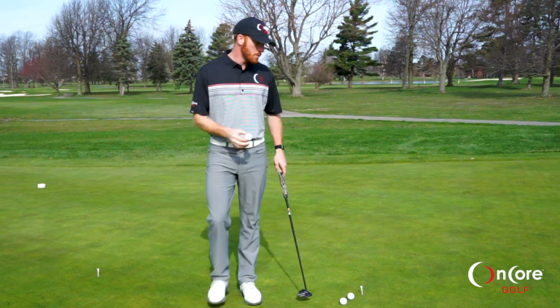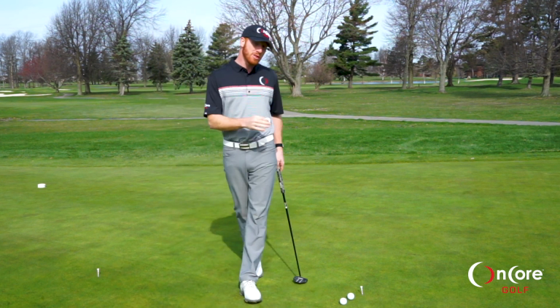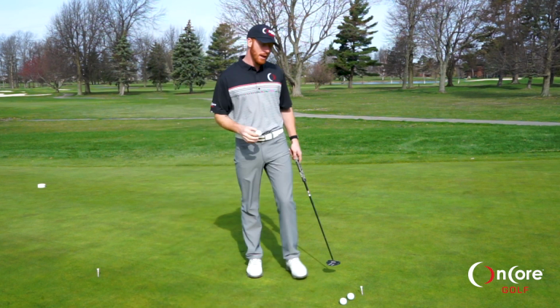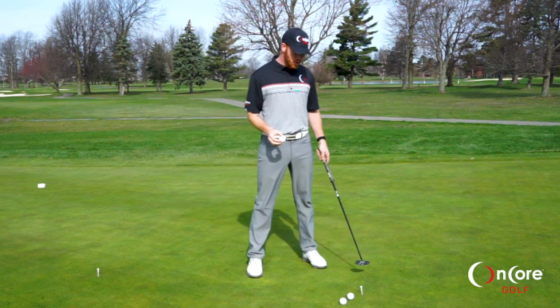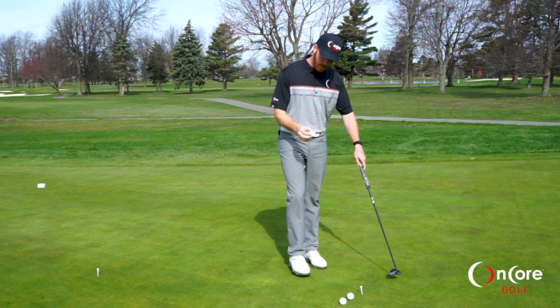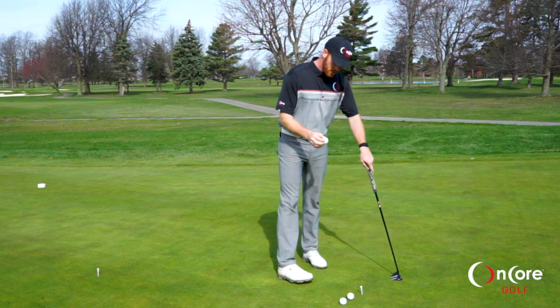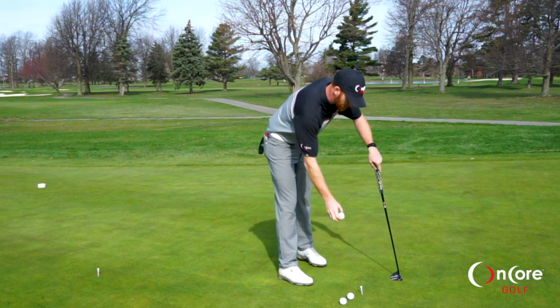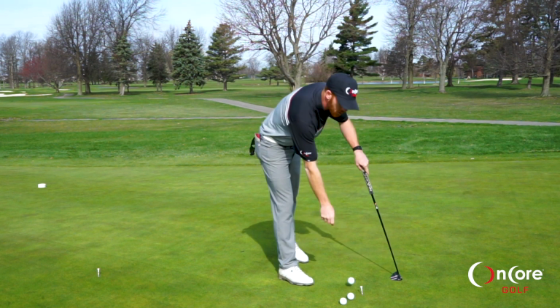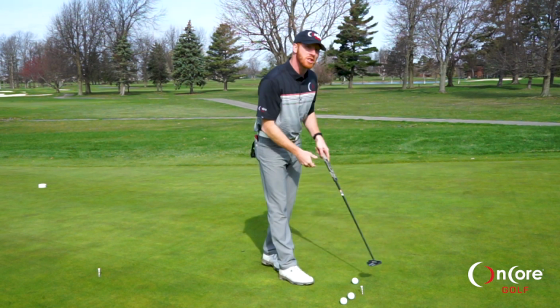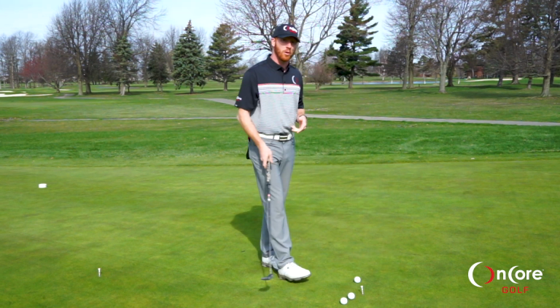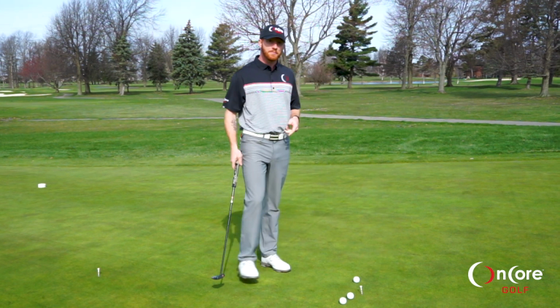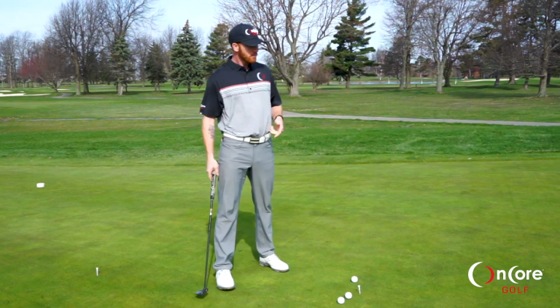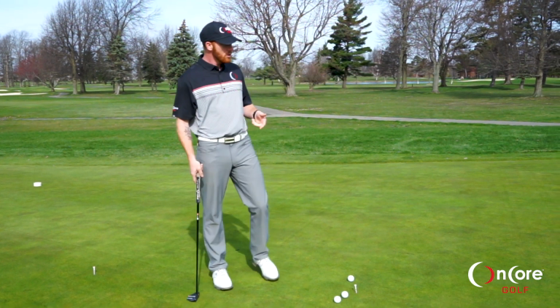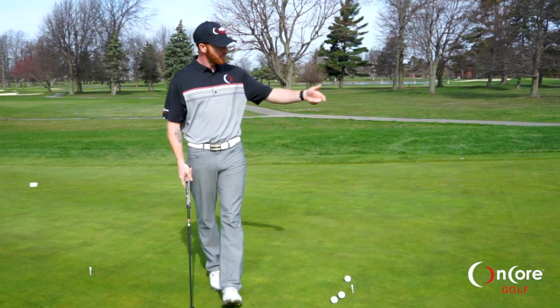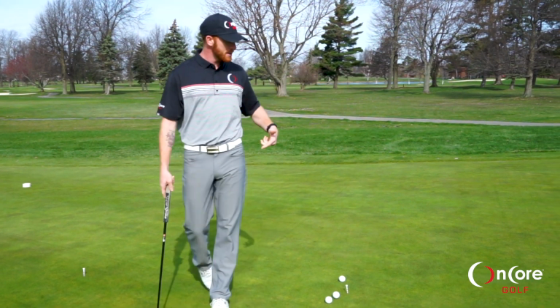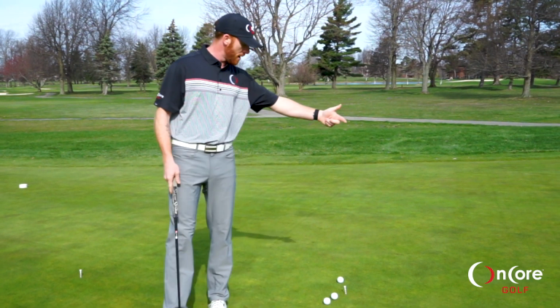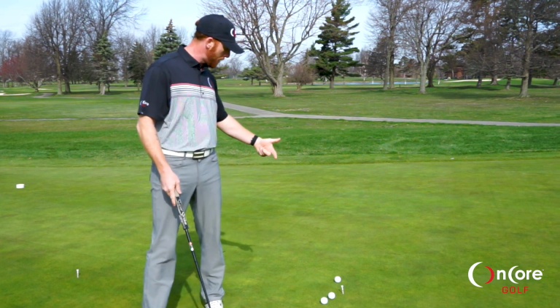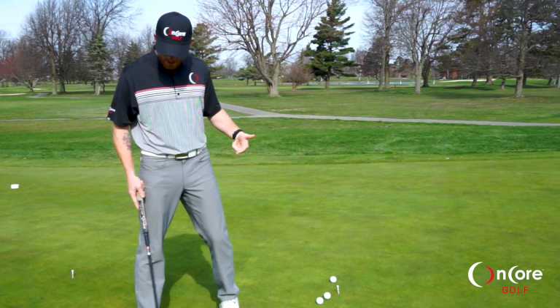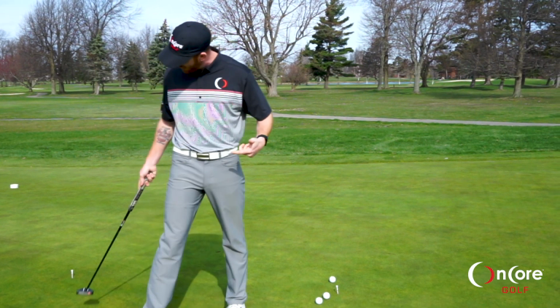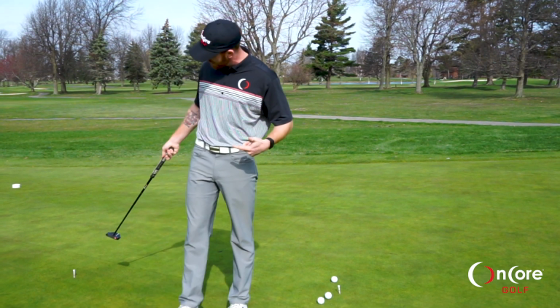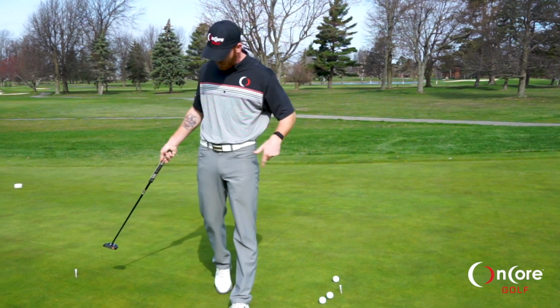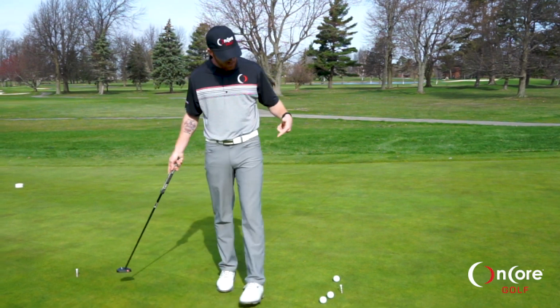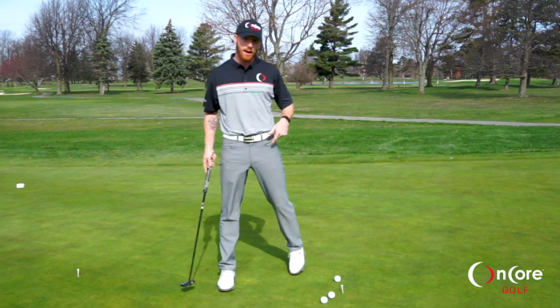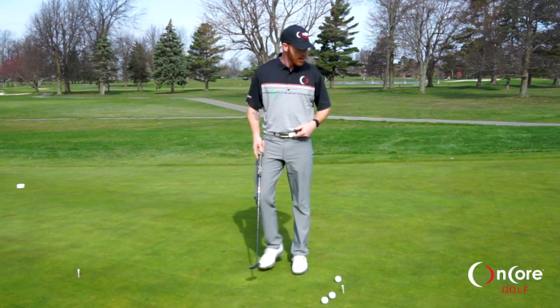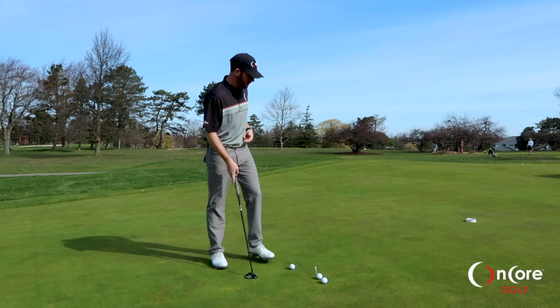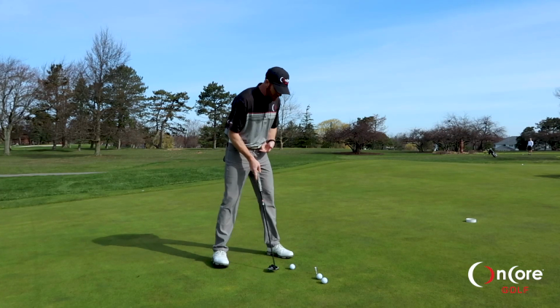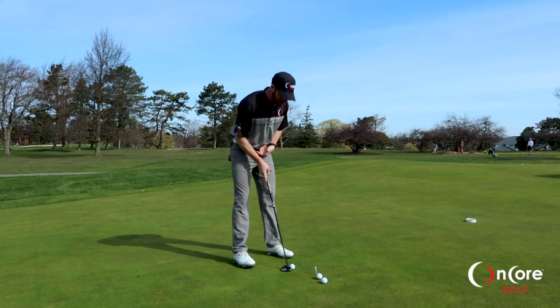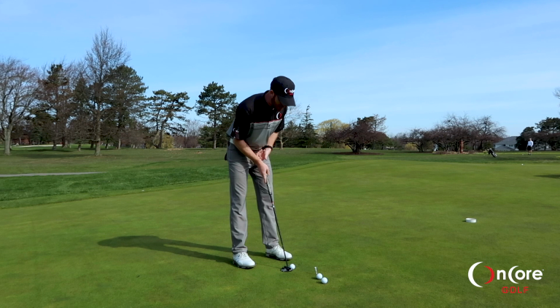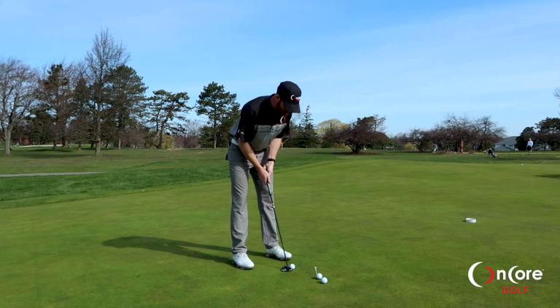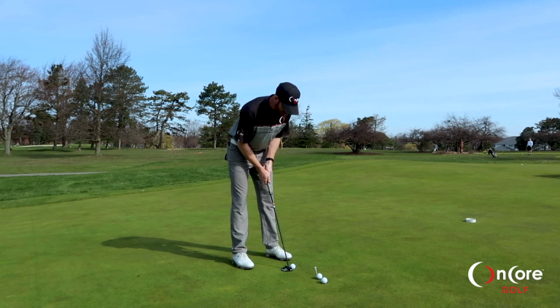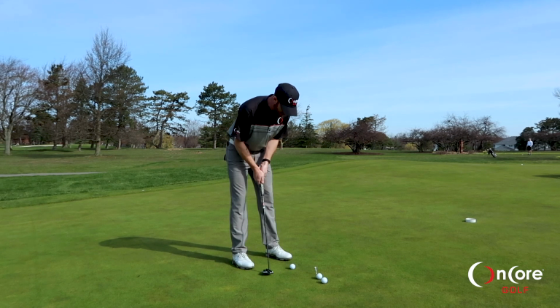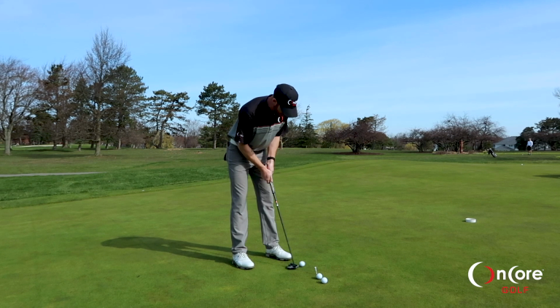This putting drill is going to be on speed. A couple things that you can do when you get to the golf course: you can take a few paces. I have three paces and I have five paces set up and I put two tees down. I'm just going to get used to the speeds of the greens and hit a couple of putts from here.